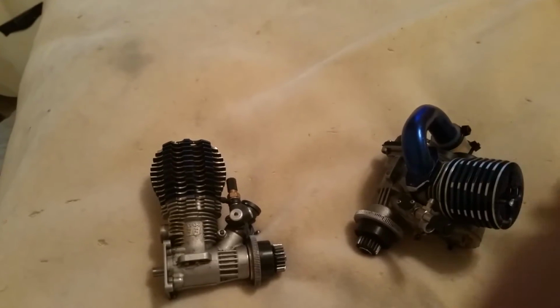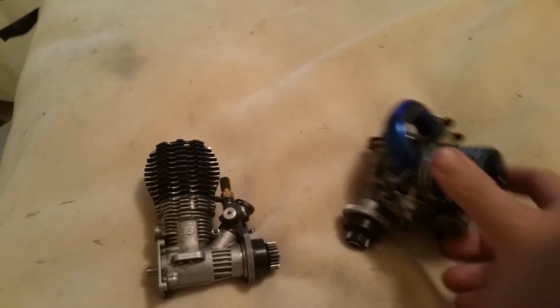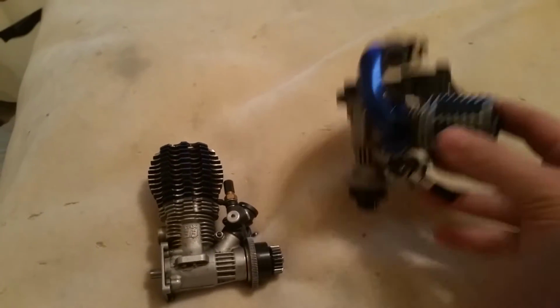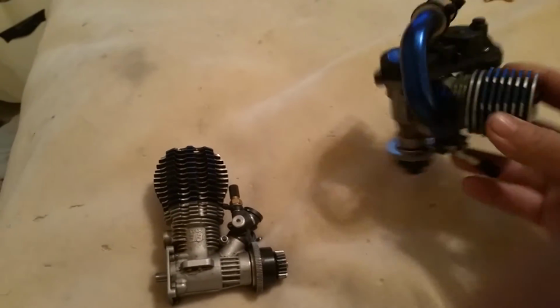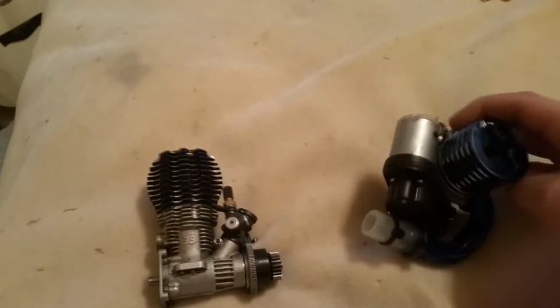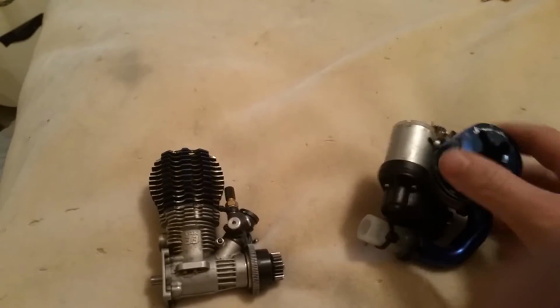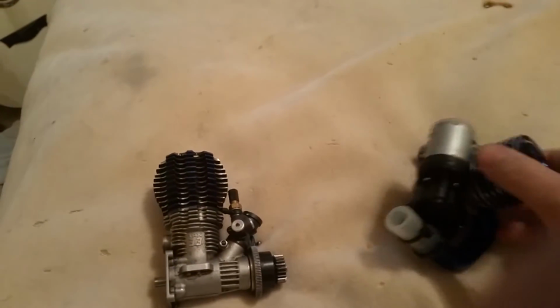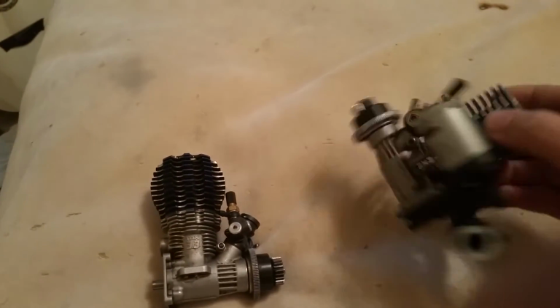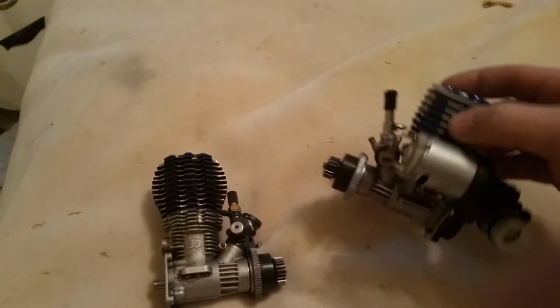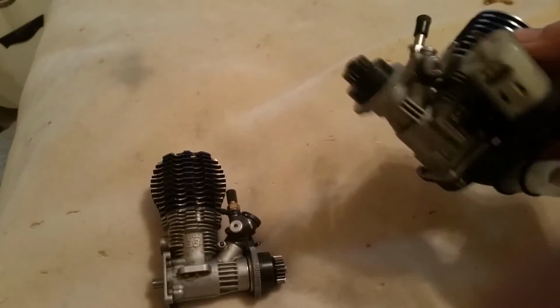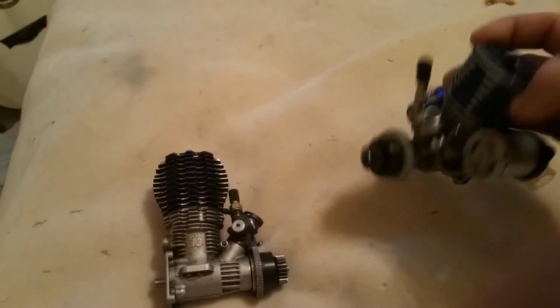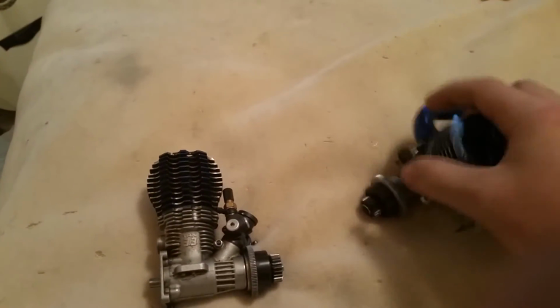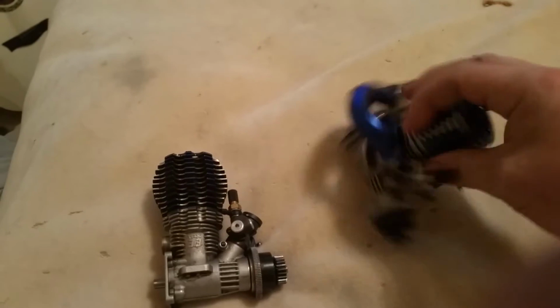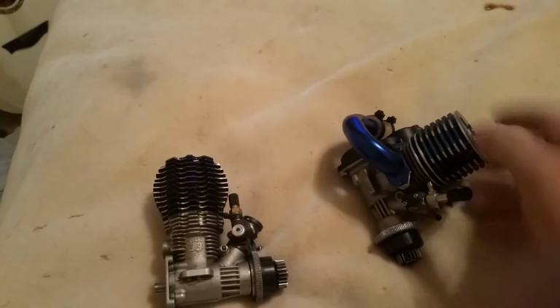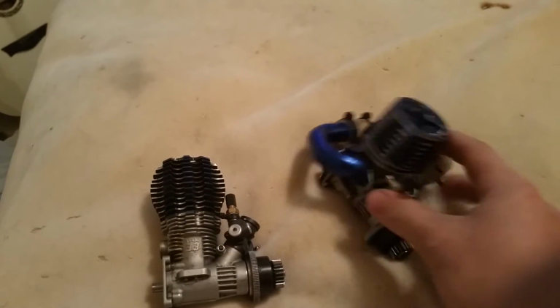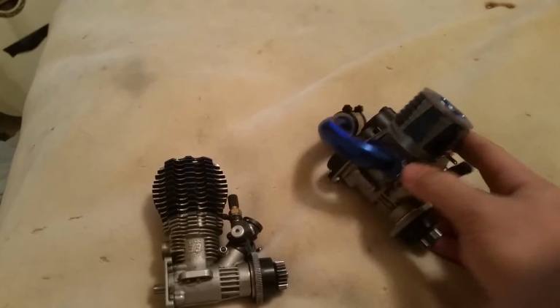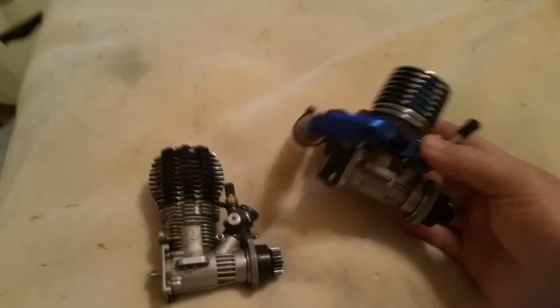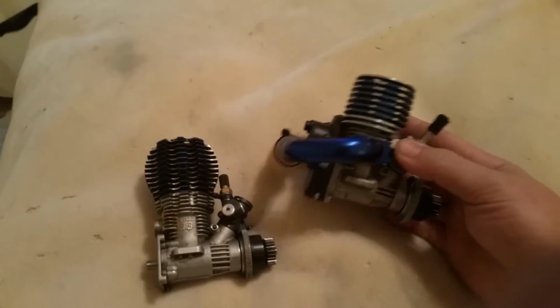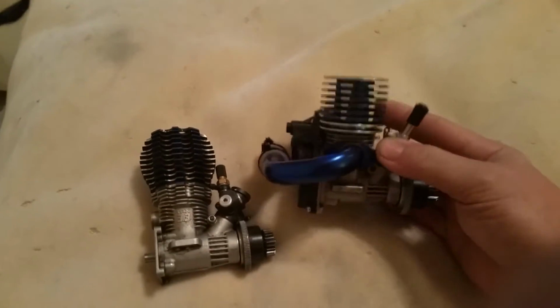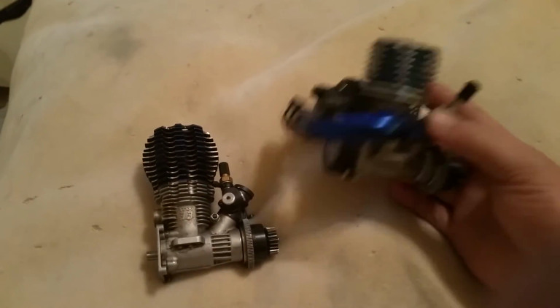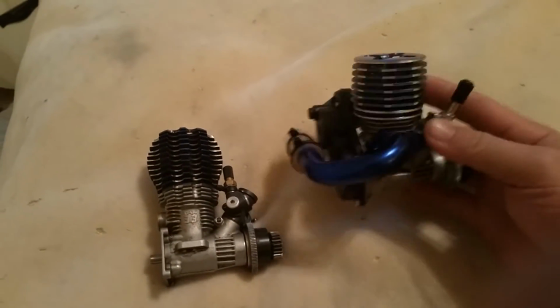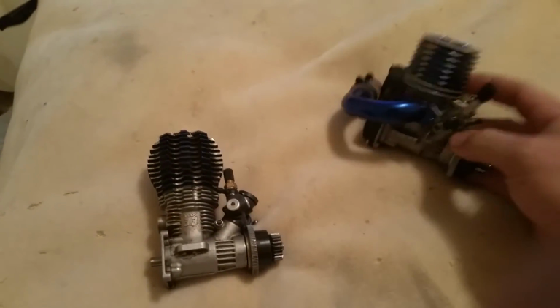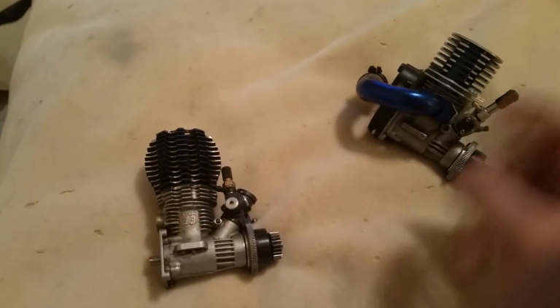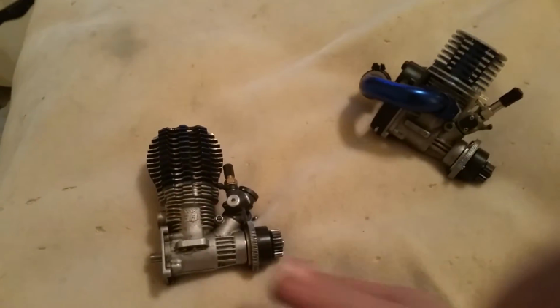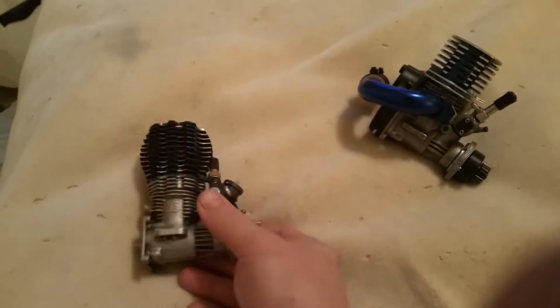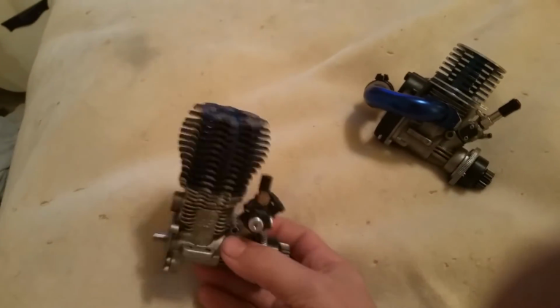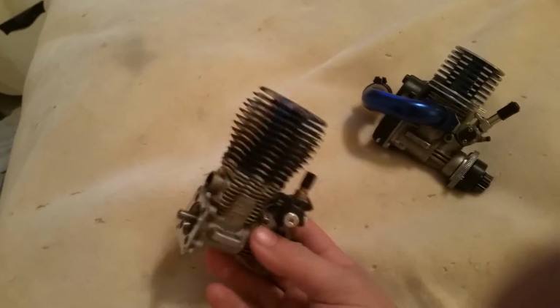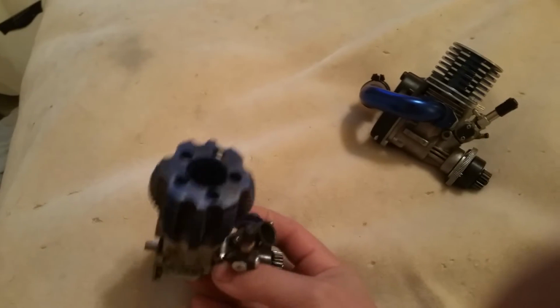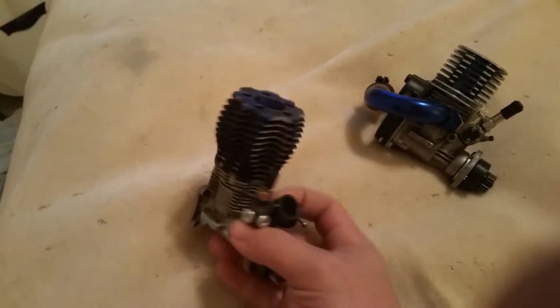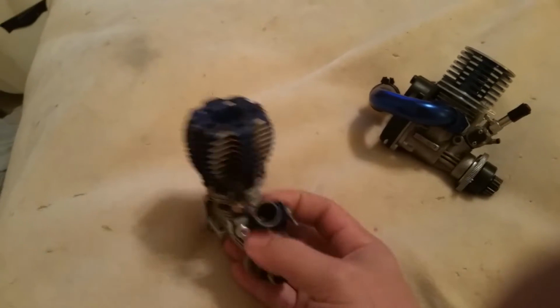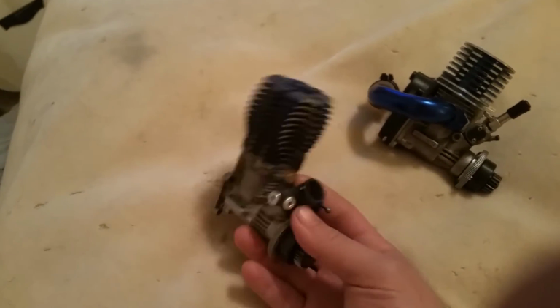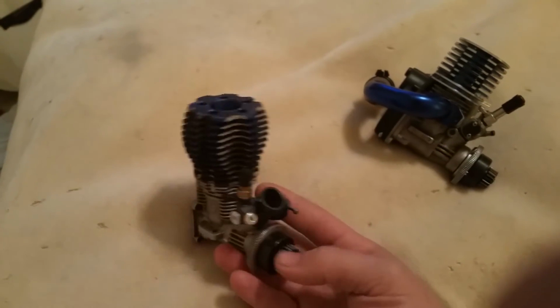Here we have a TRX Pro 15 — nothing special. This is what you would get if you get a Nitro Sport from Traxxas. These are just the two motors I have pulled out of vehicles that I'm not using. This is a Traxxas 3.3.